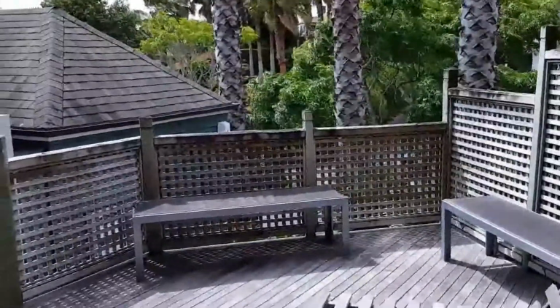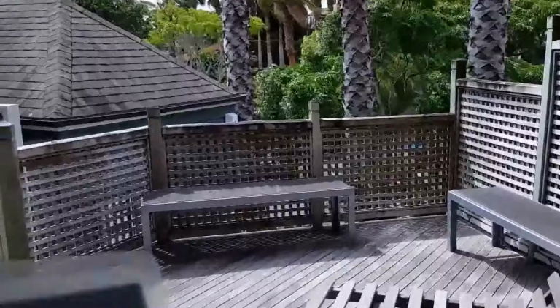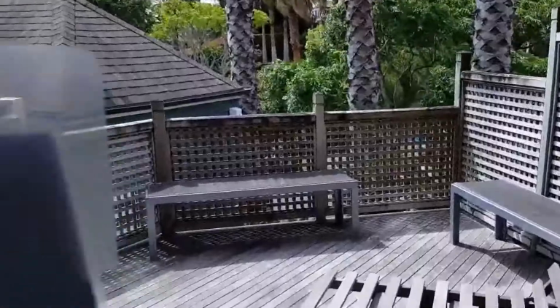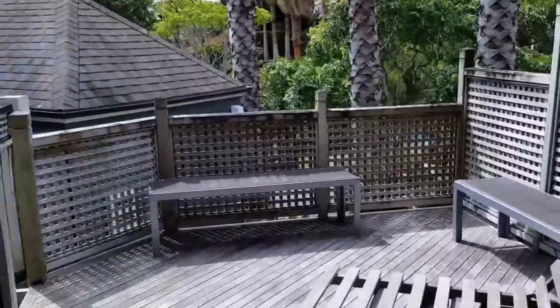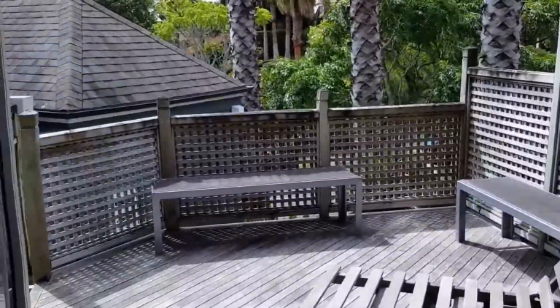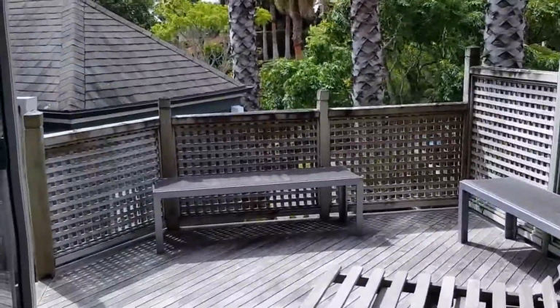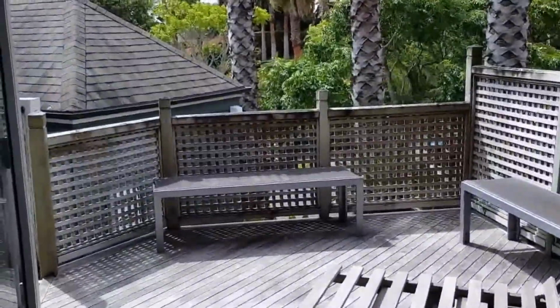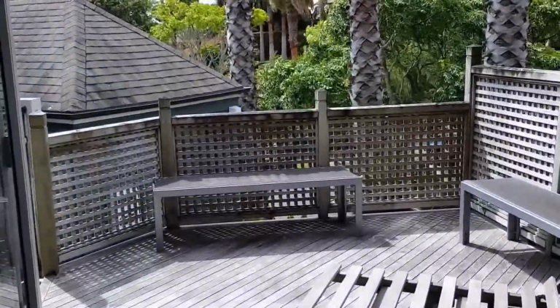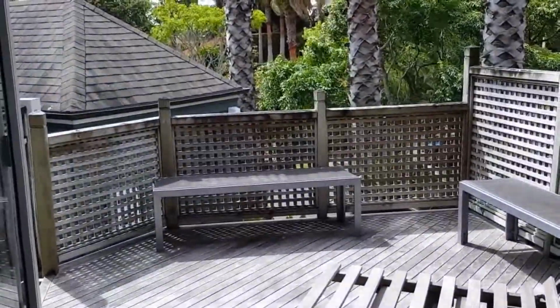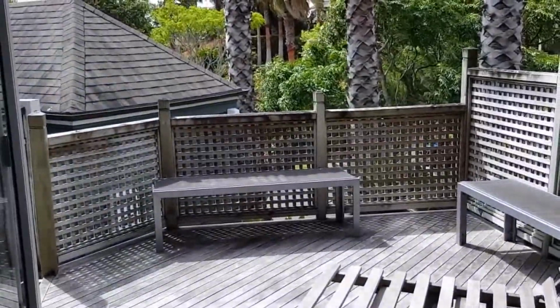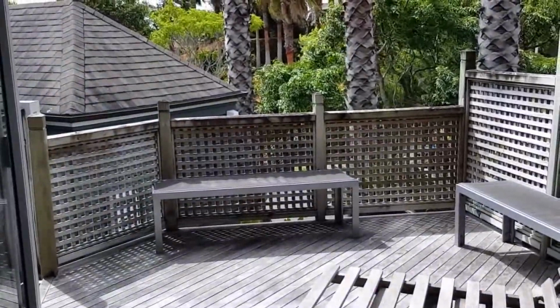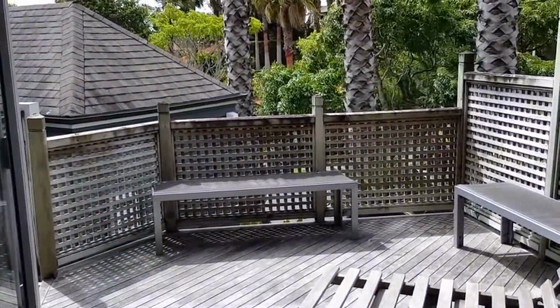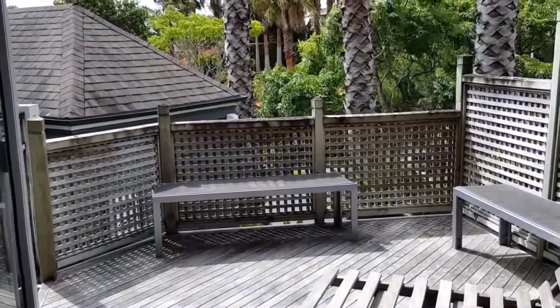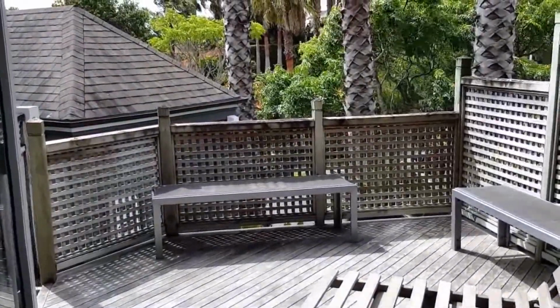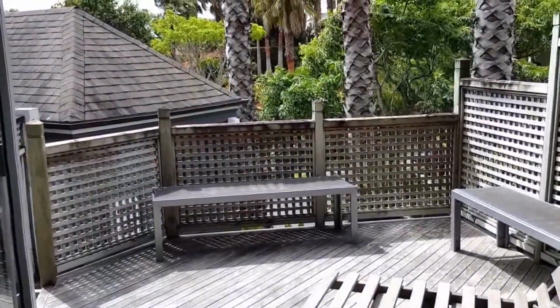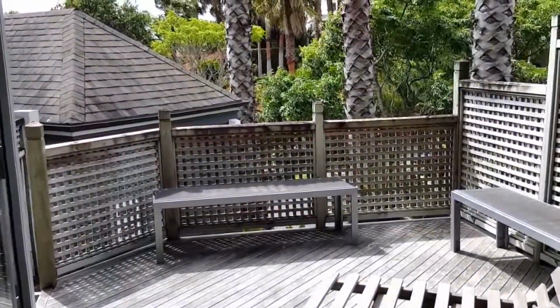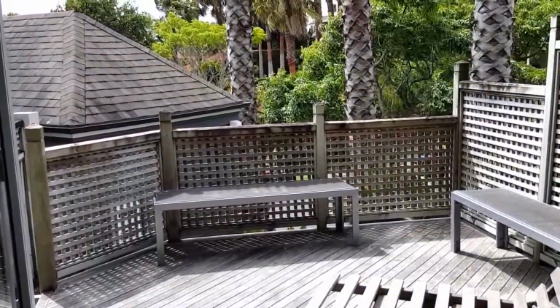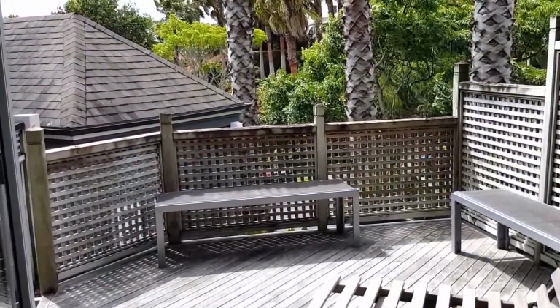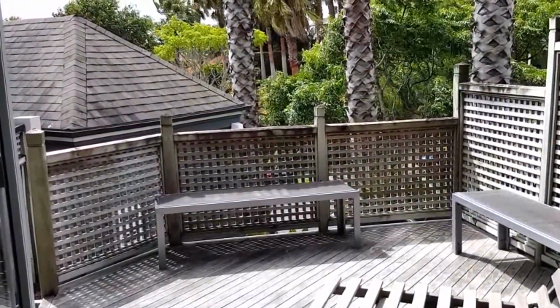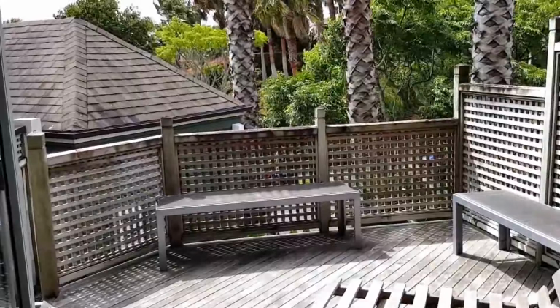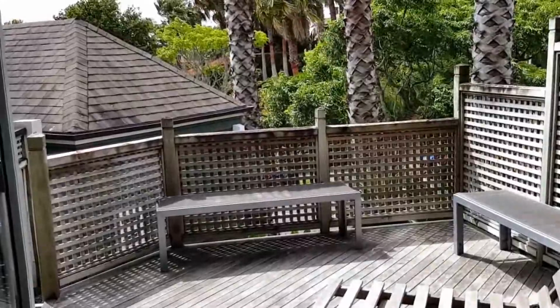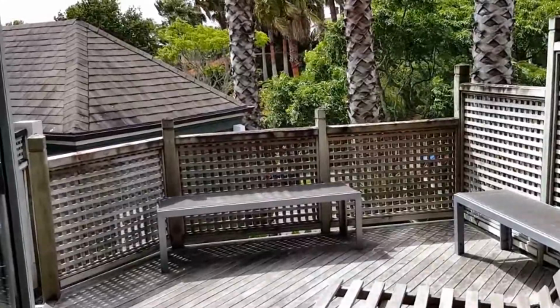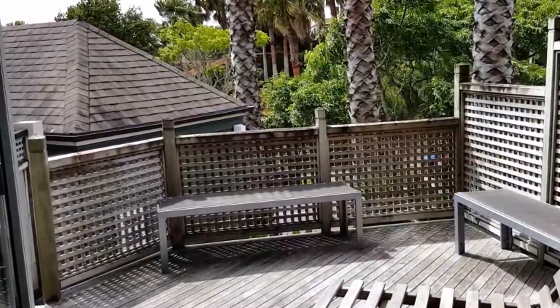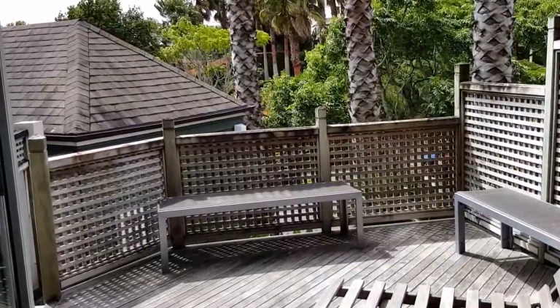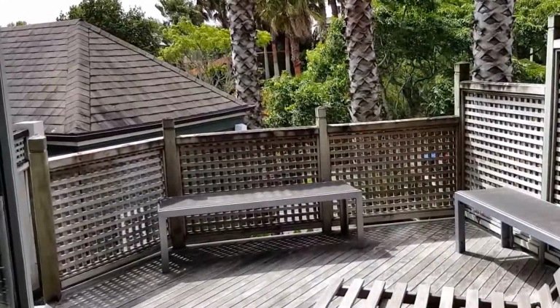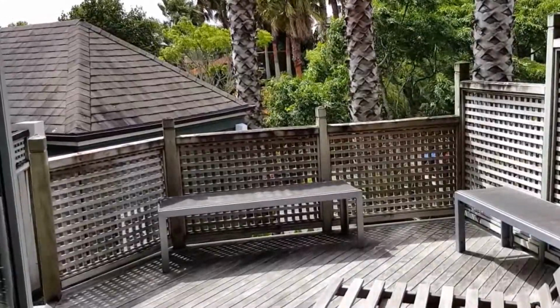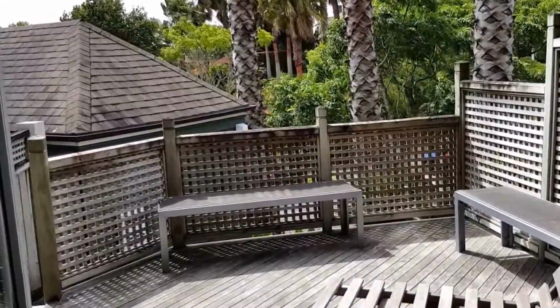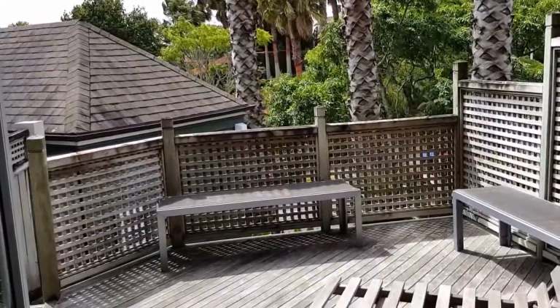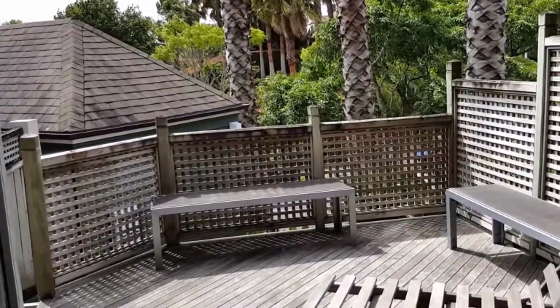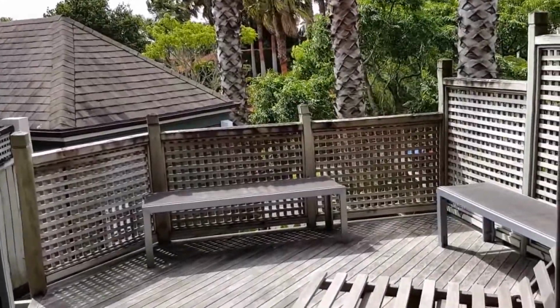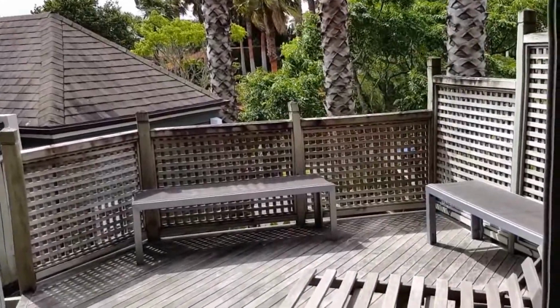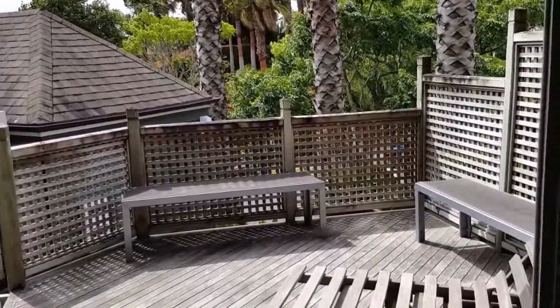This is a beautiful, exclusive house. Do give us a call or email us for a viewing.